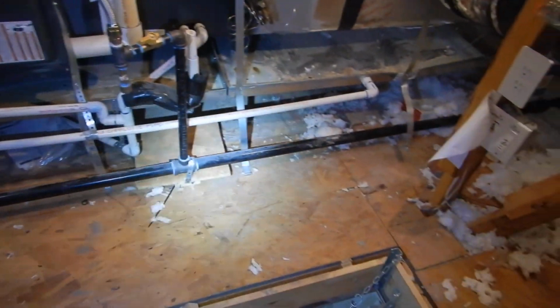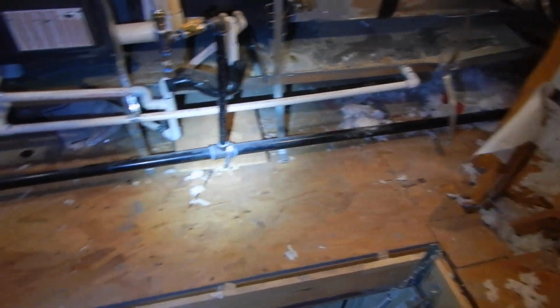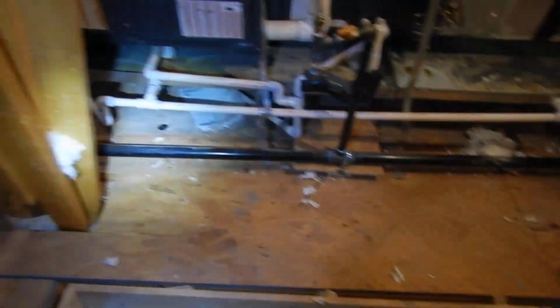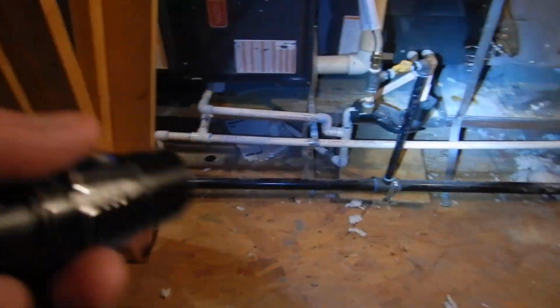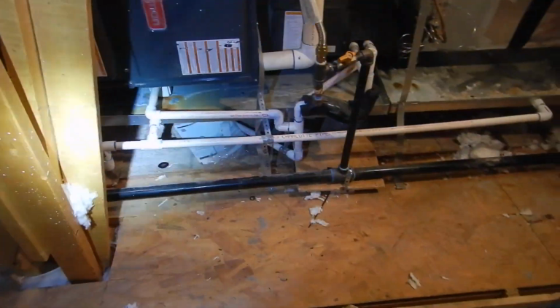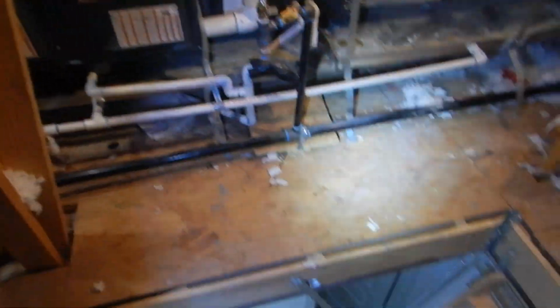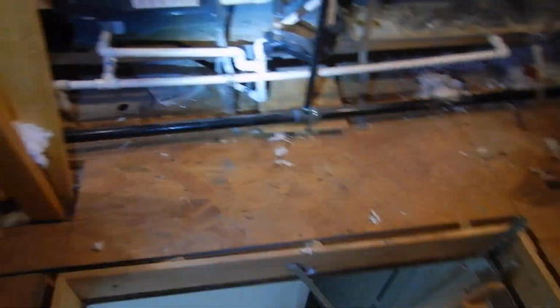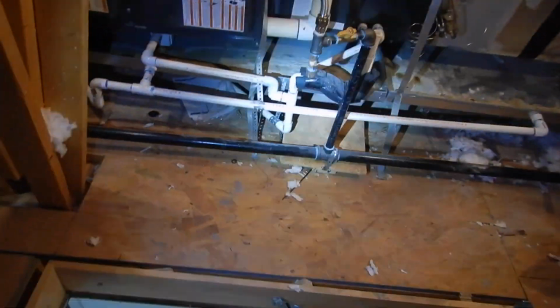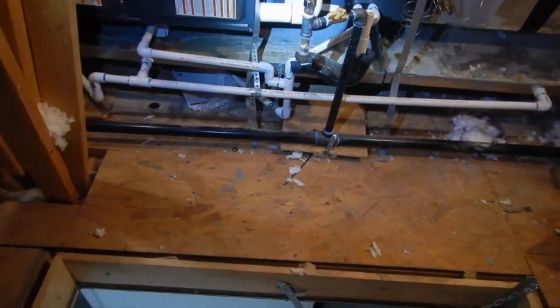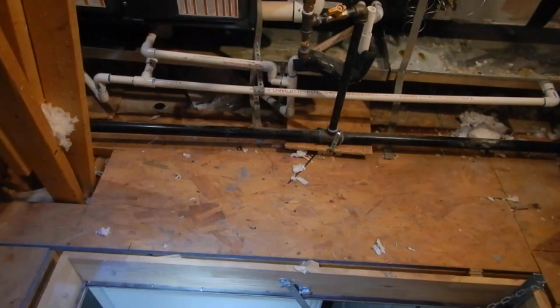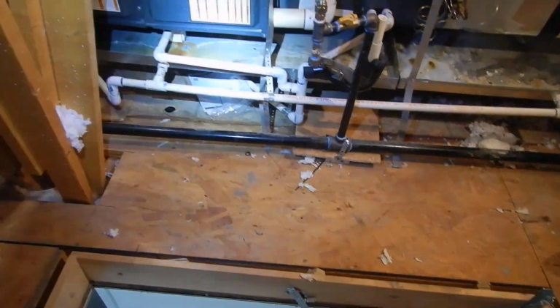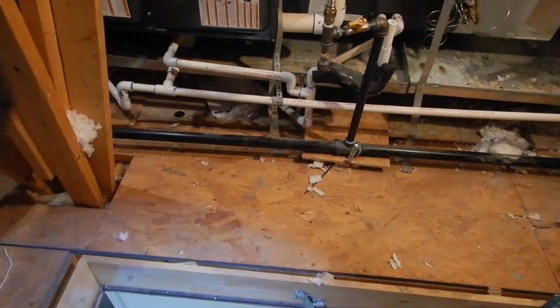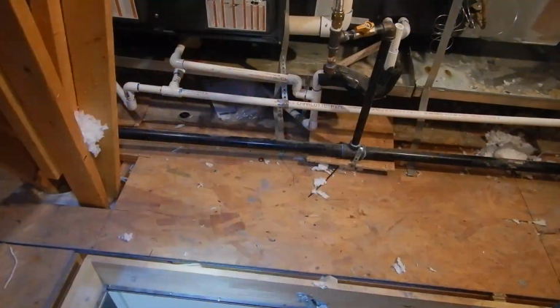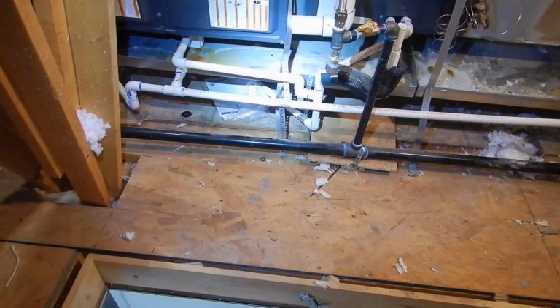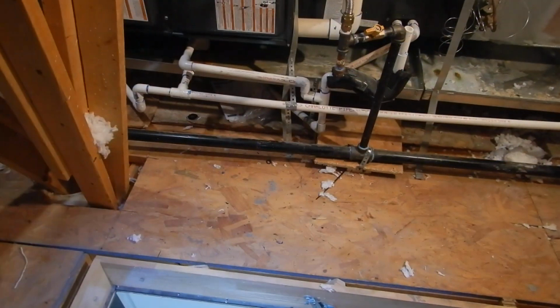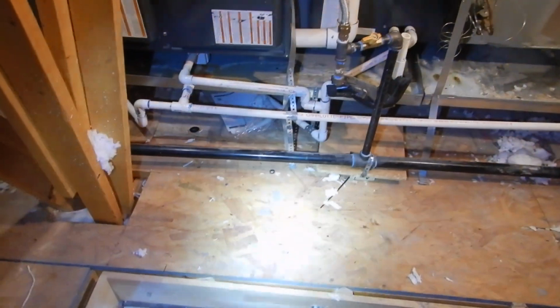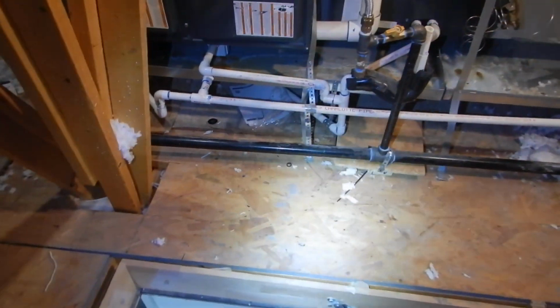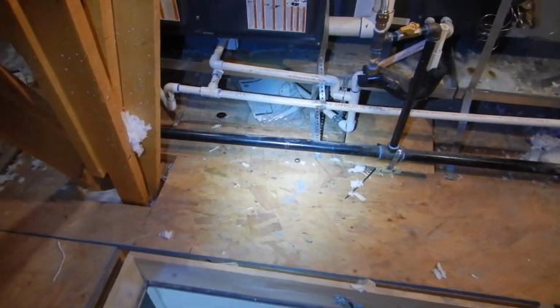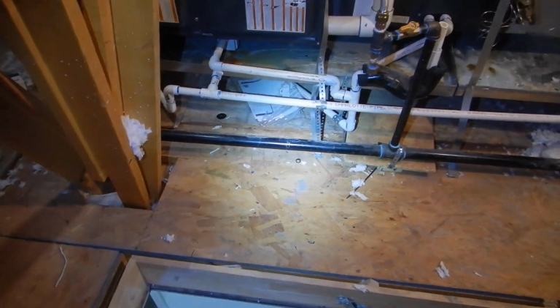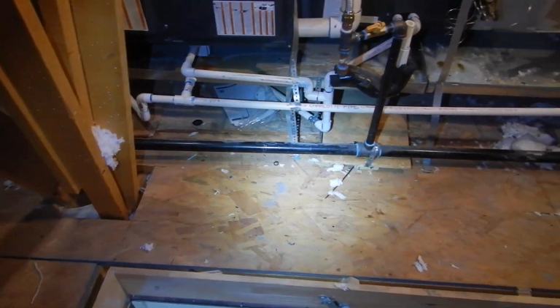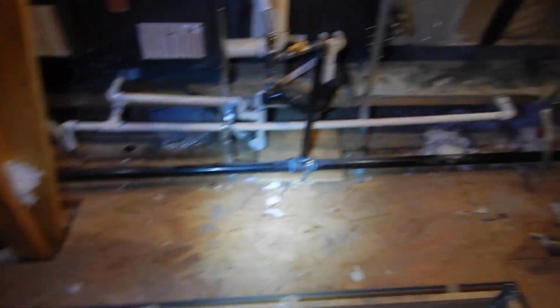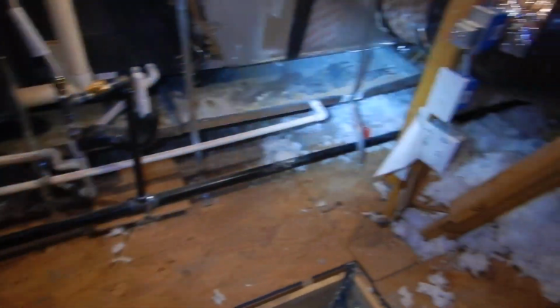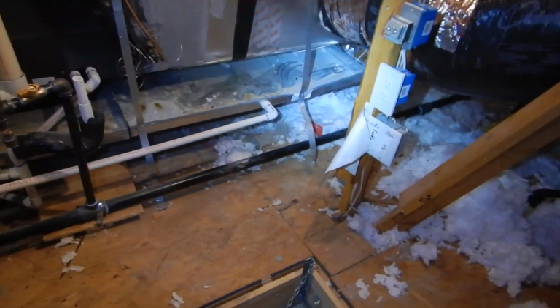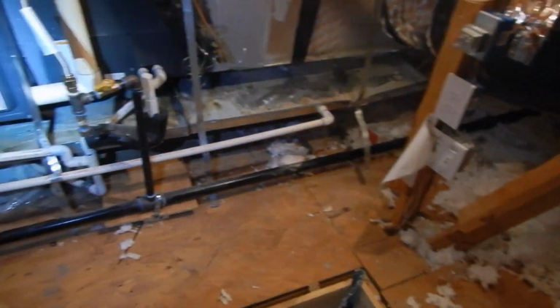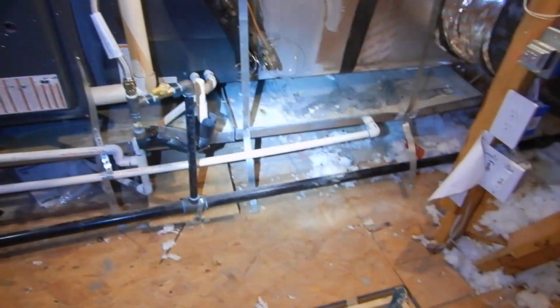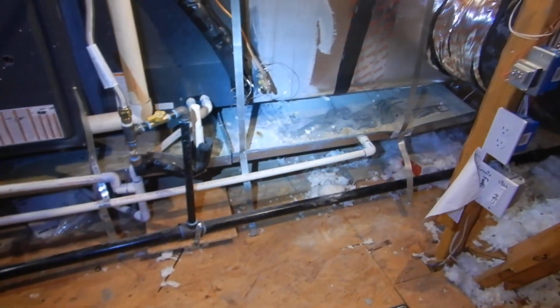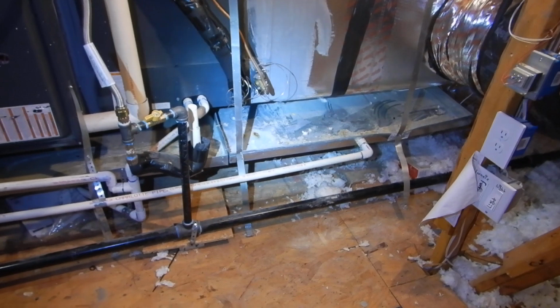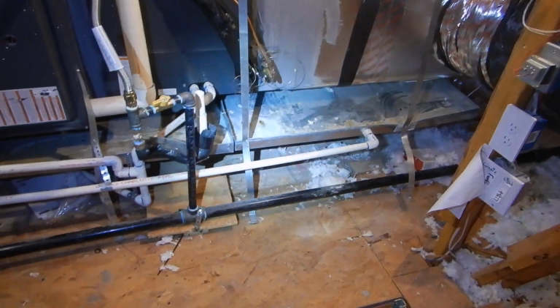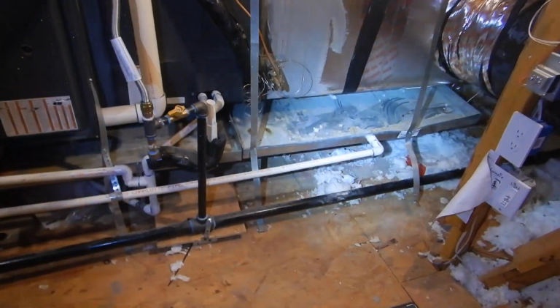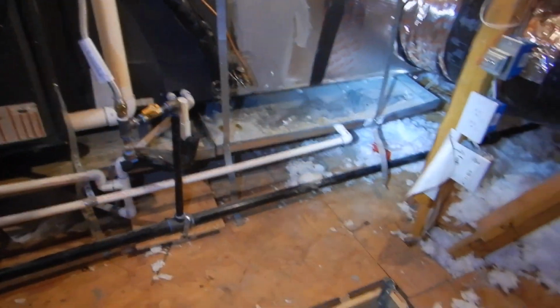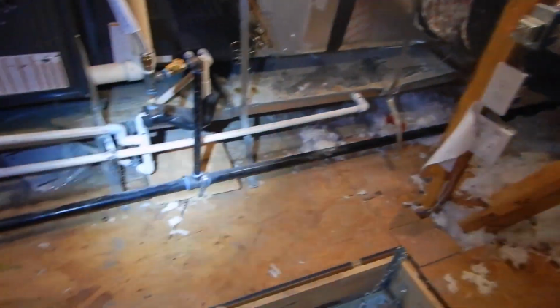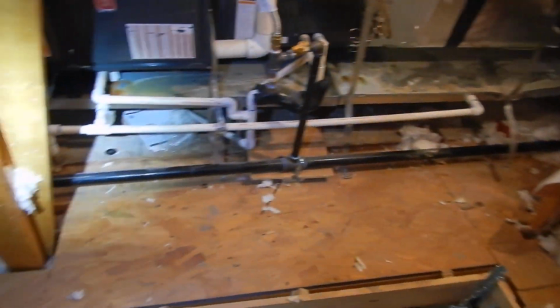This is our gas piping. It's not supposed to be in the way. We're supposed to have 30 inches of clear and free service clearance in front of this. Obviously, we don't have that.